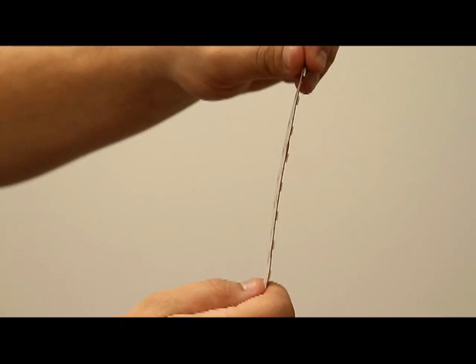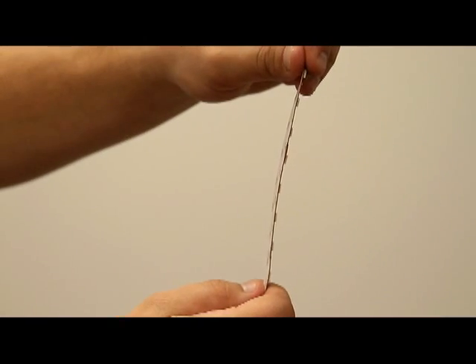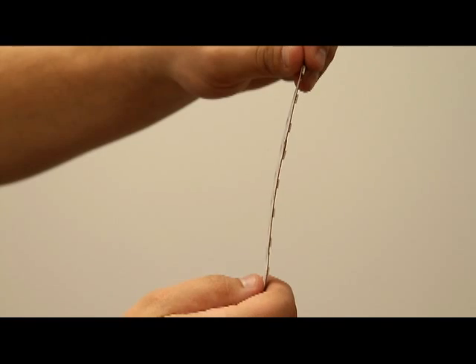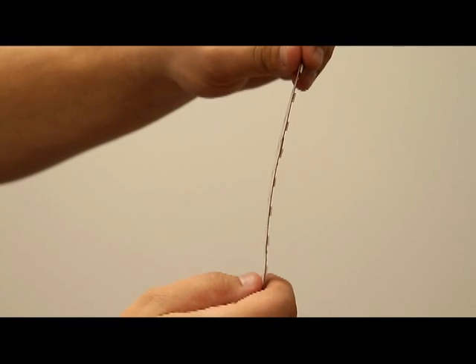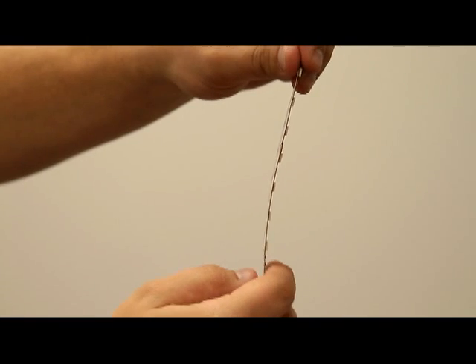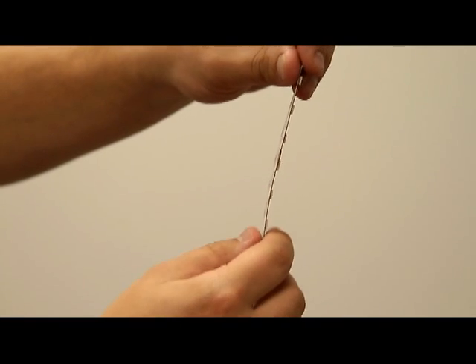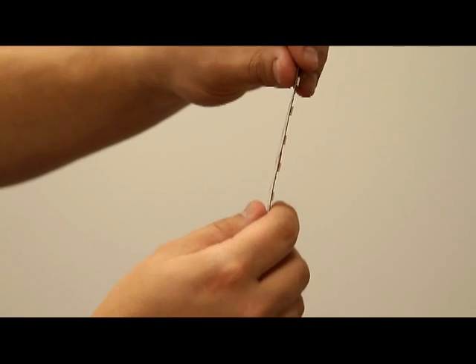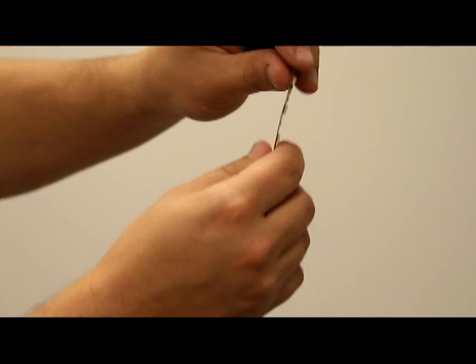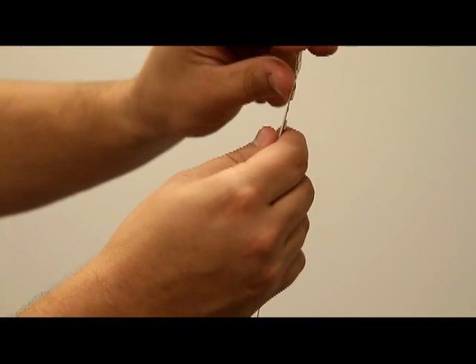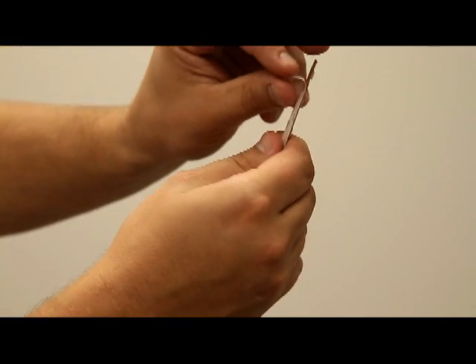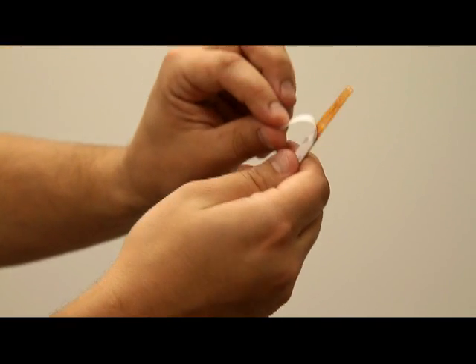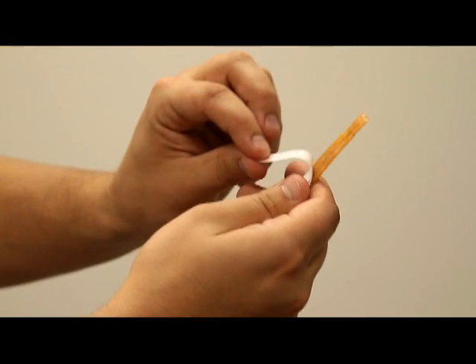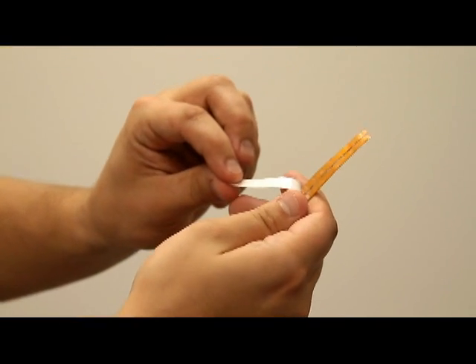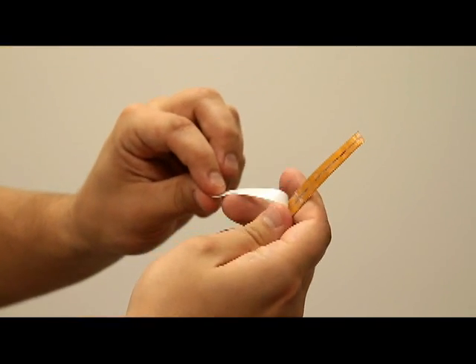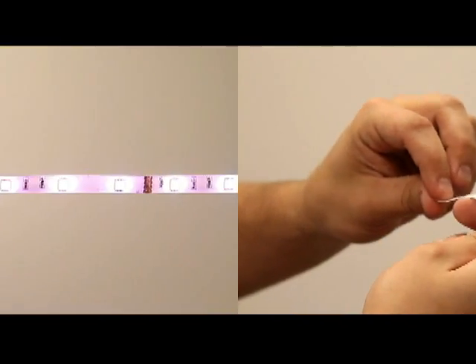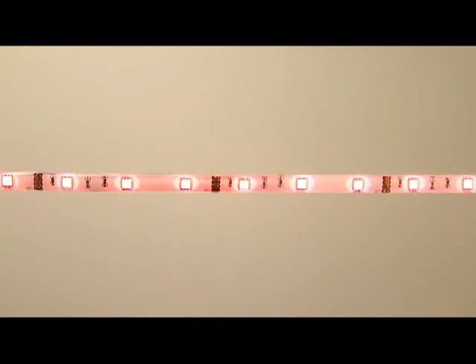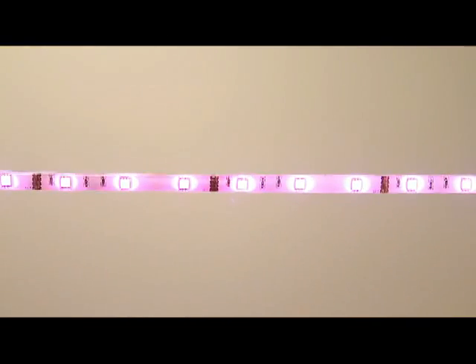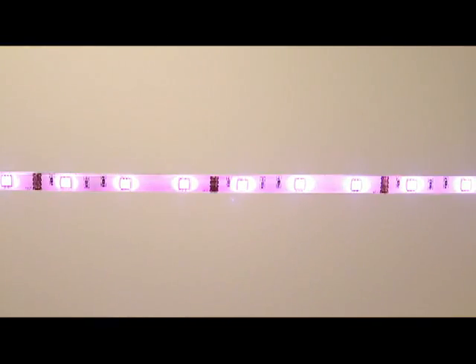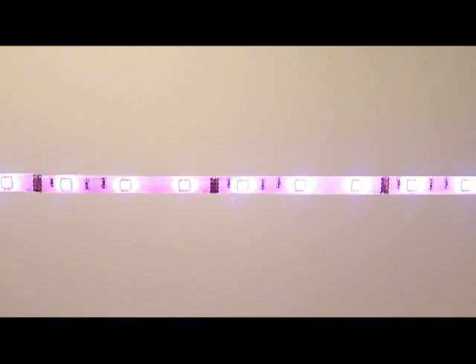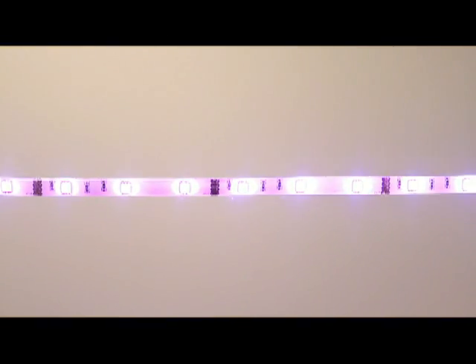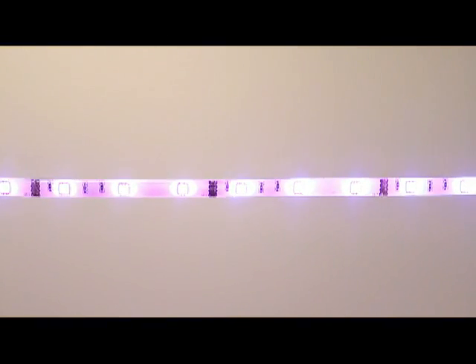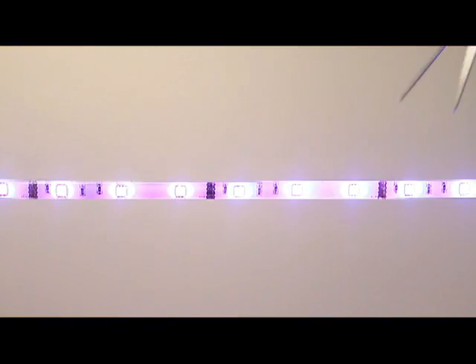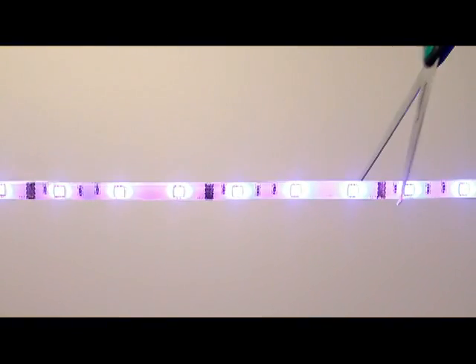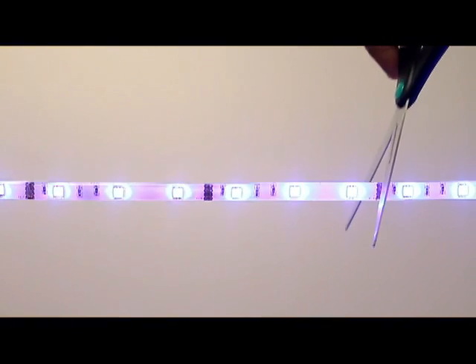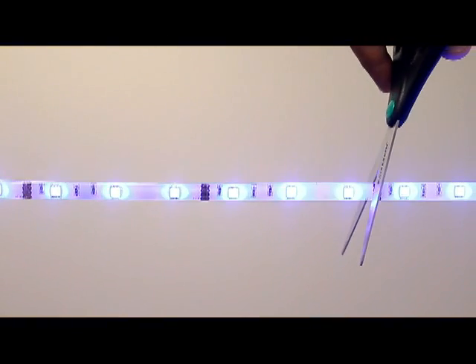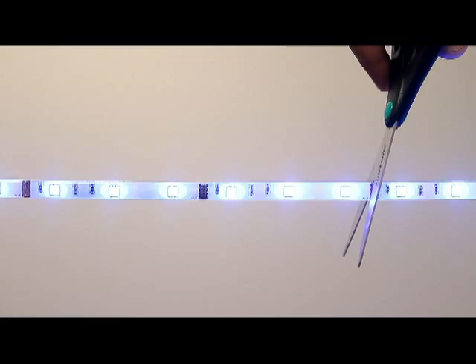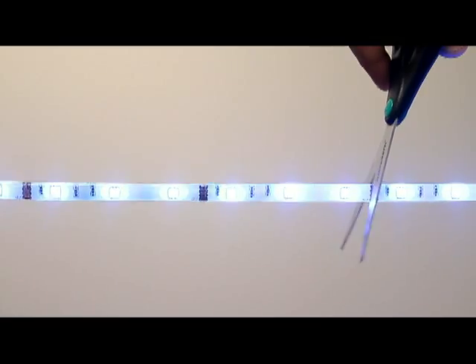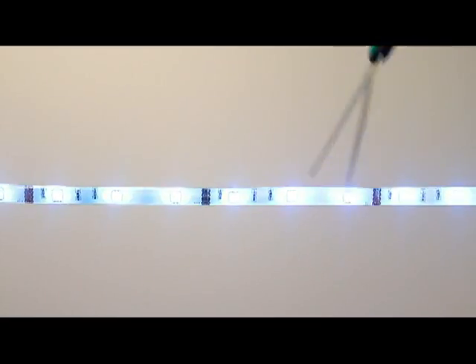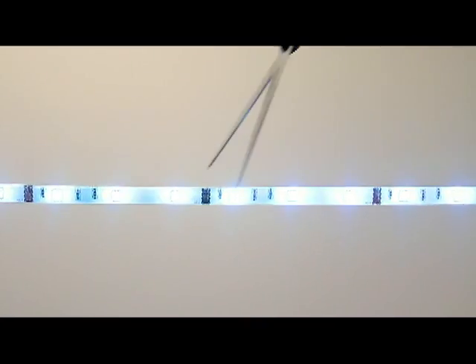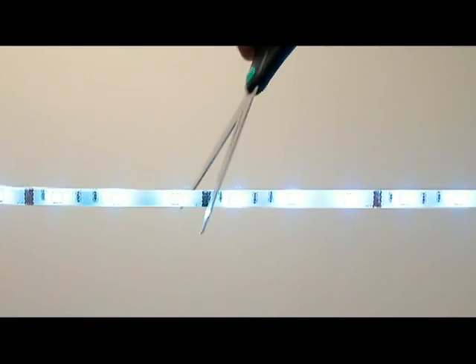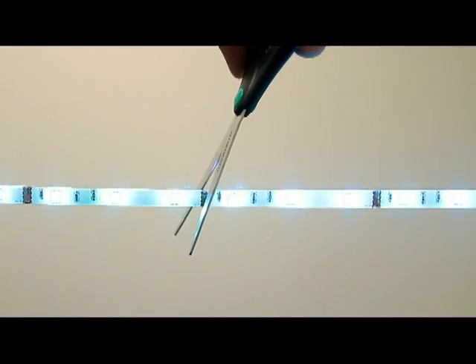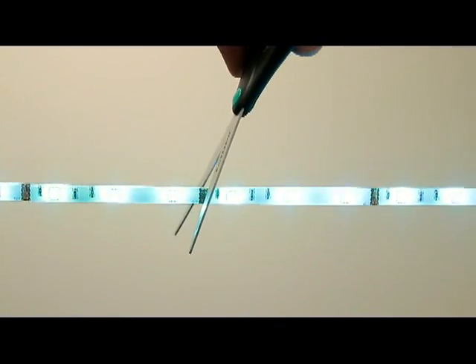Mounting the strips is easy because of the 3M double sided tape on the back of each strip. The tape is cuttable every 3 LEDs to ensure a perfect fit.